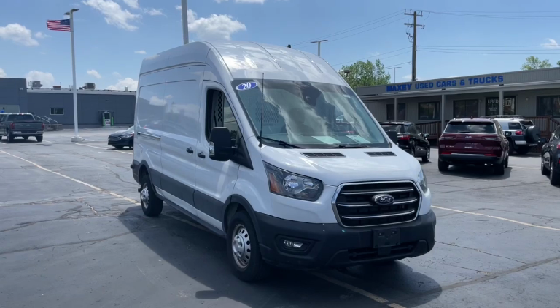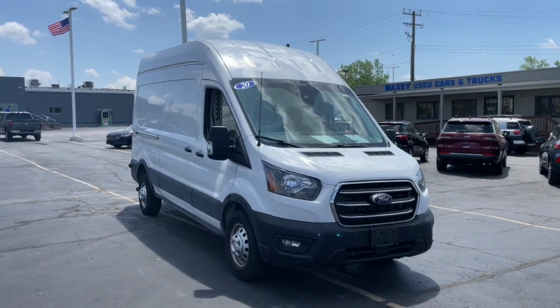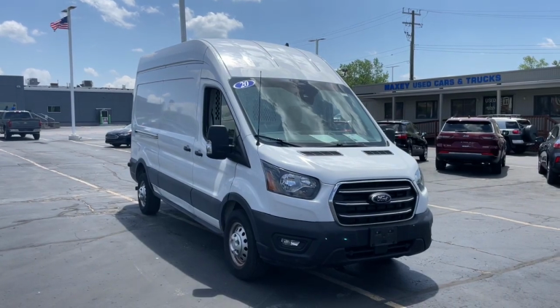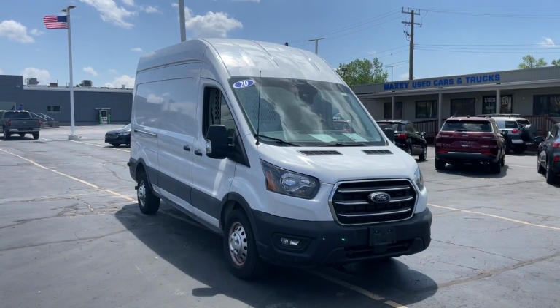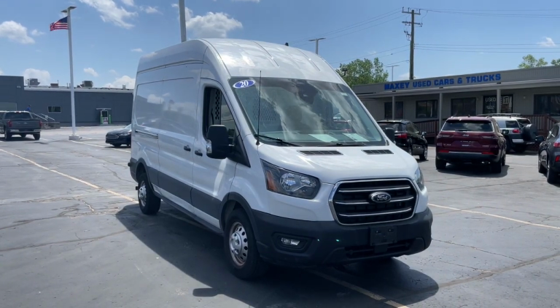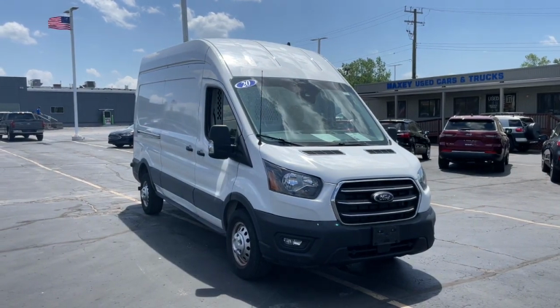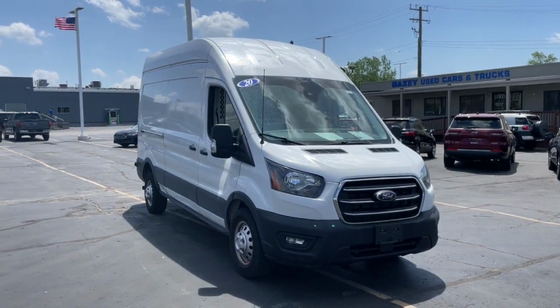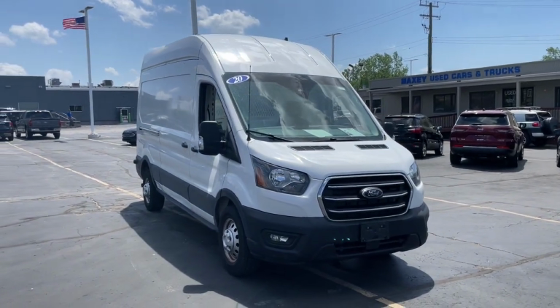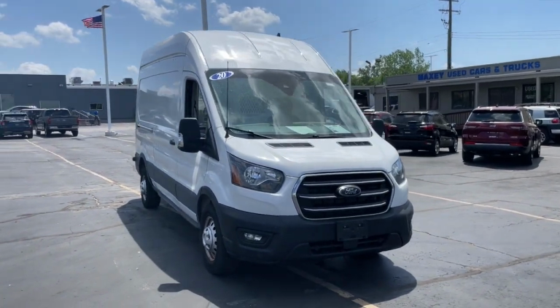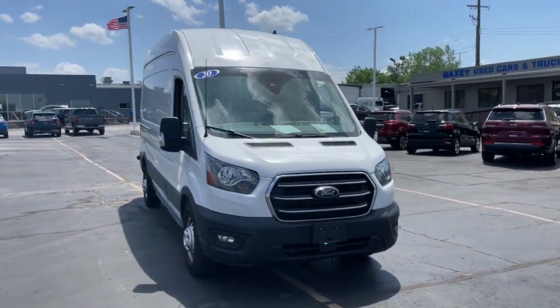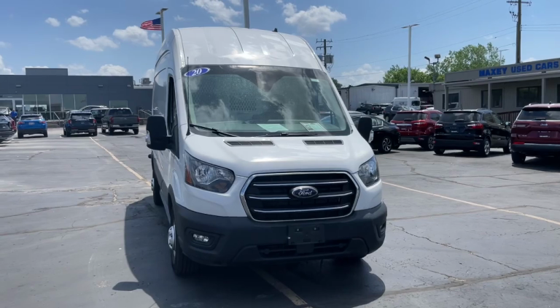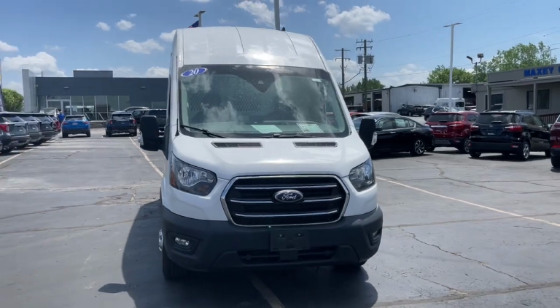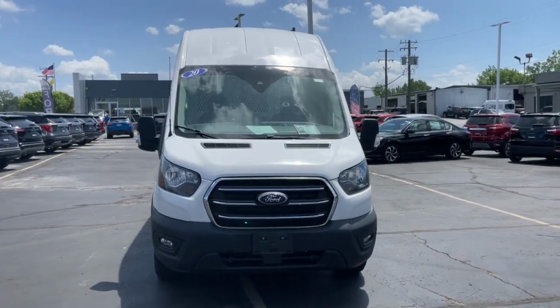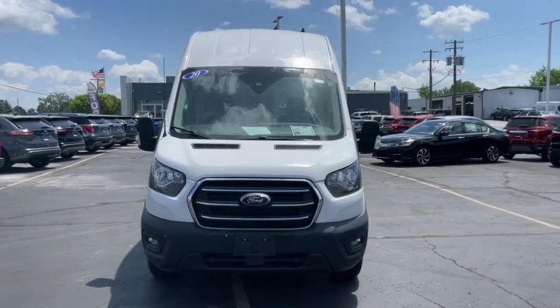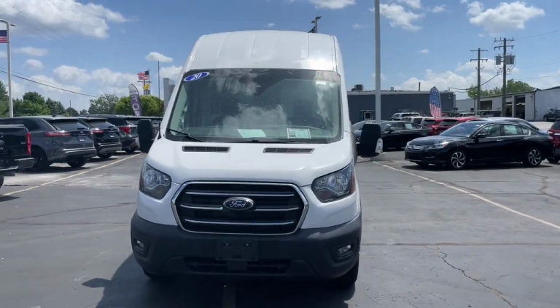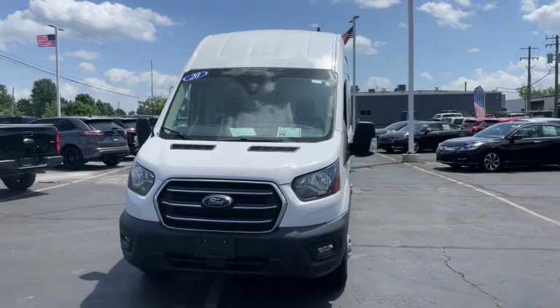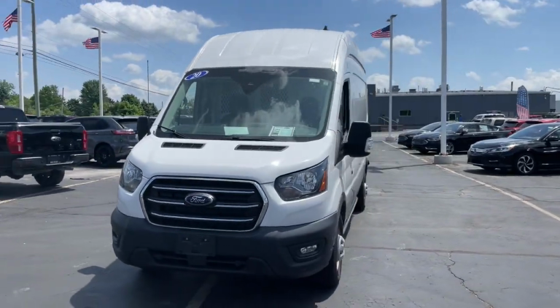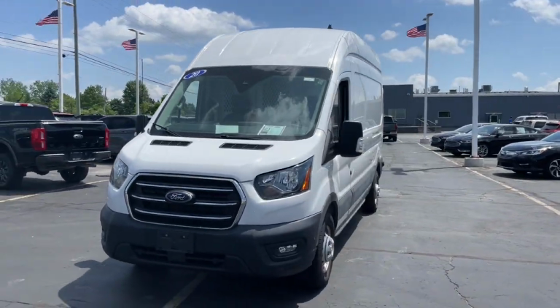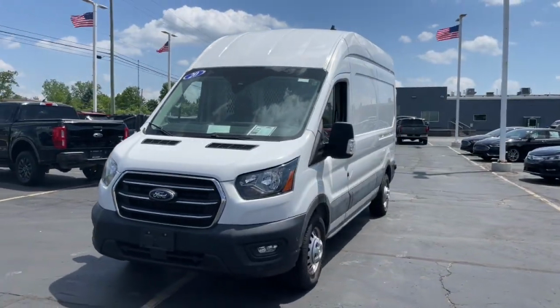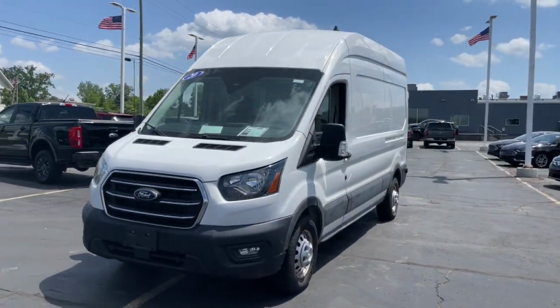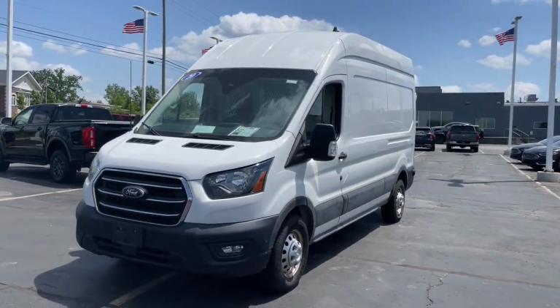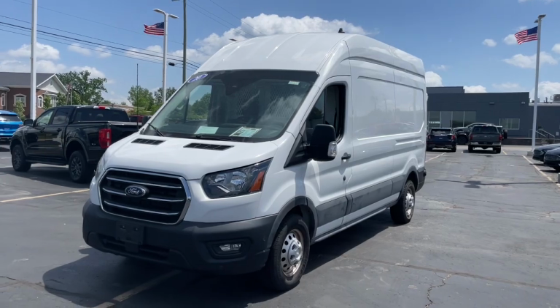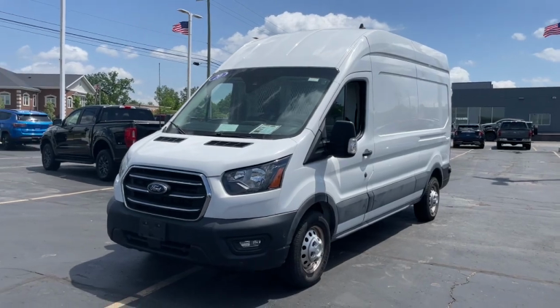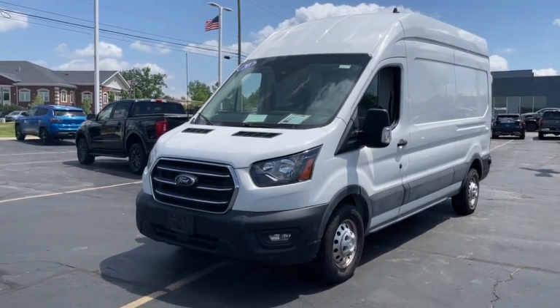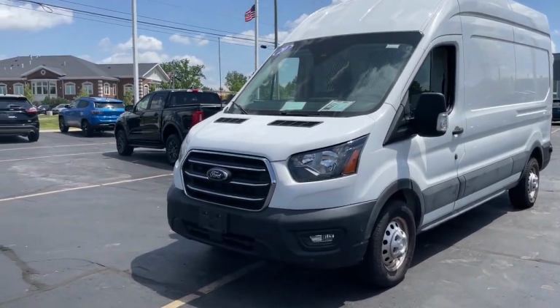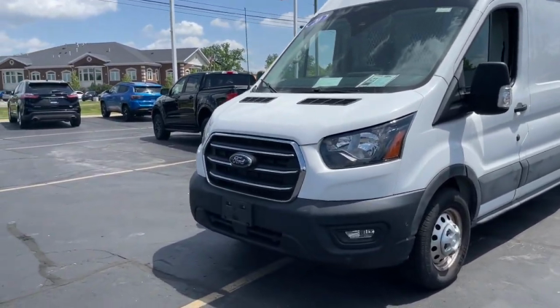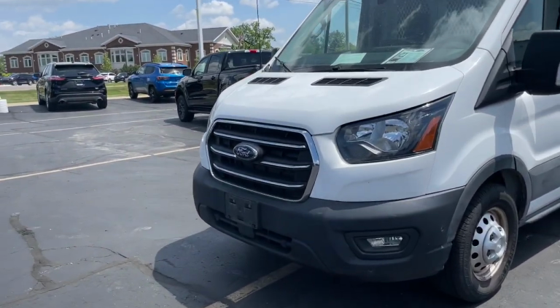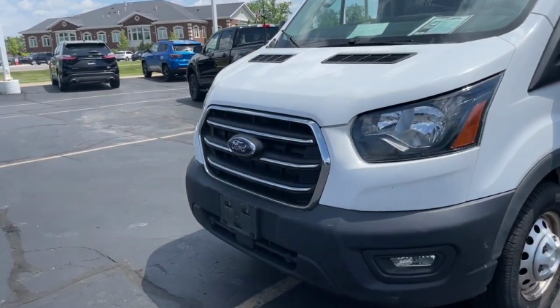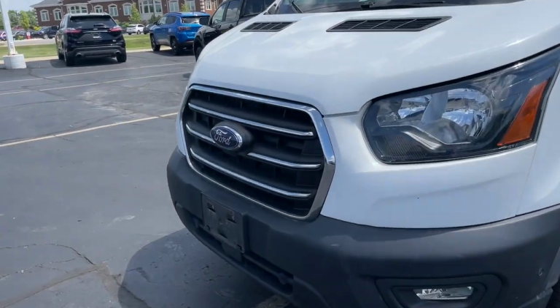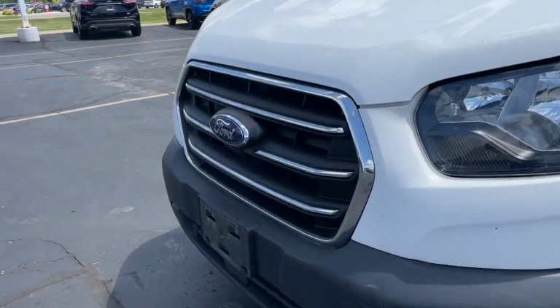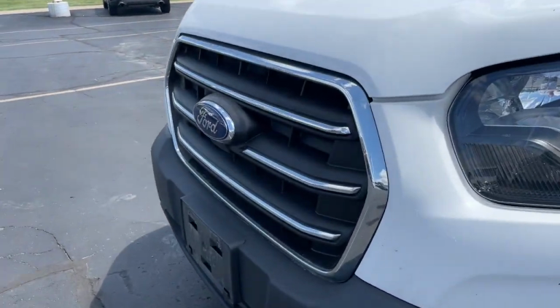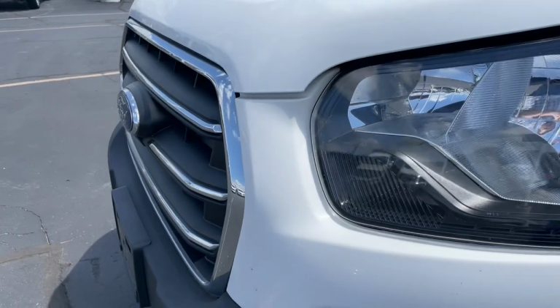You will be amazed by this 2020 Ford Transit. With less than 25,000 miles on the odometer, this vehicle provides excellent value. Here's a Ford Transit, the passenger and cargo carrier that's adaptable to meet your unique needs.